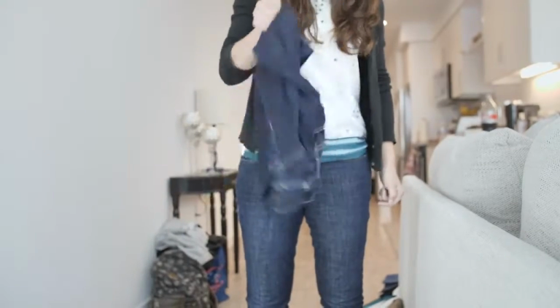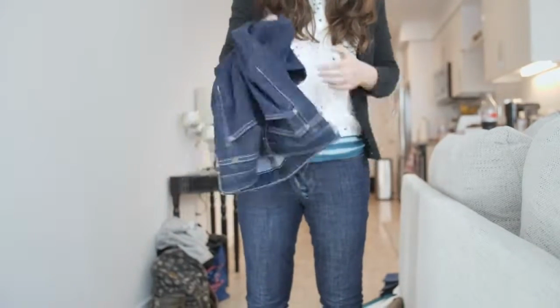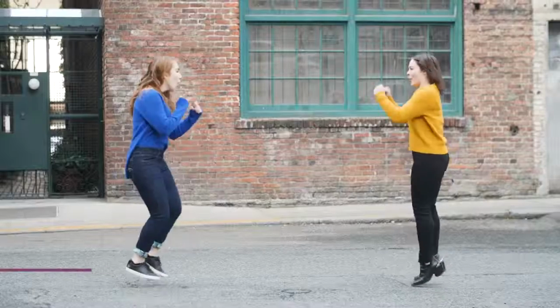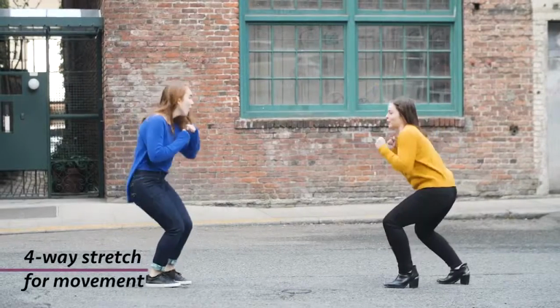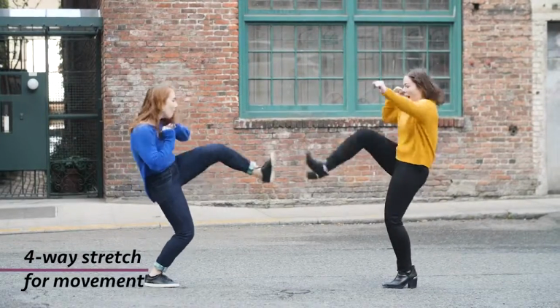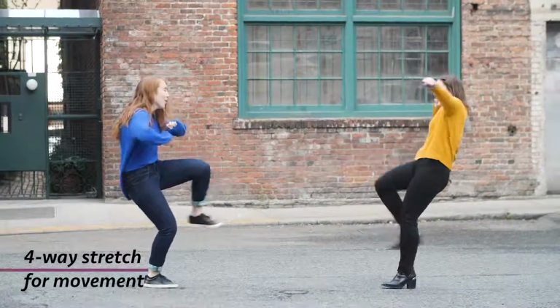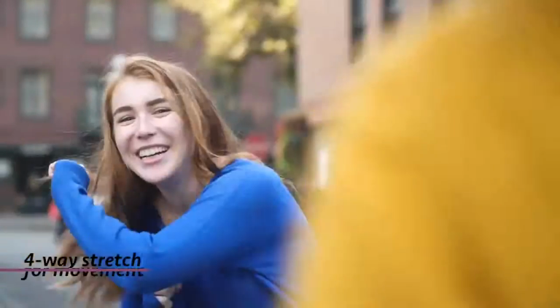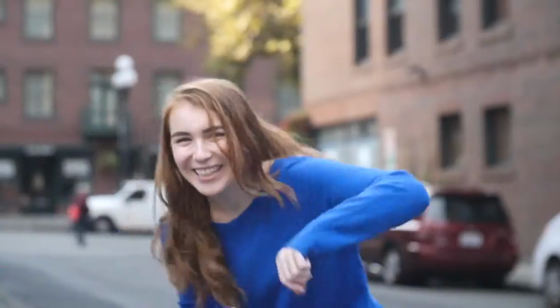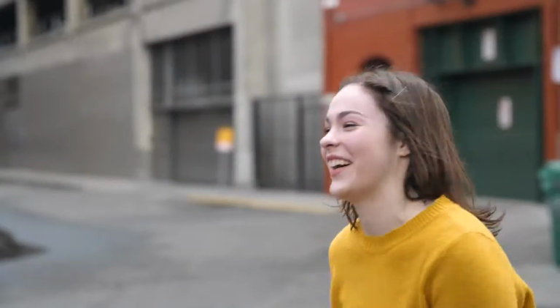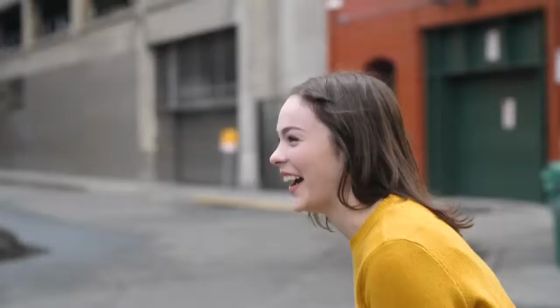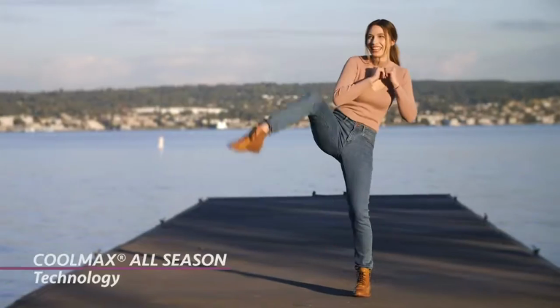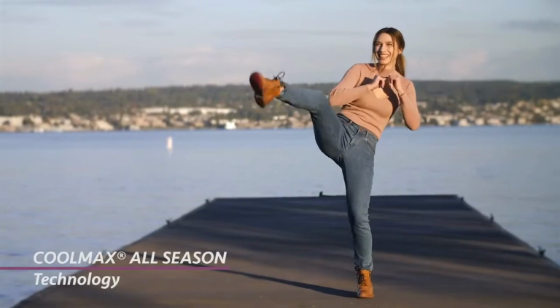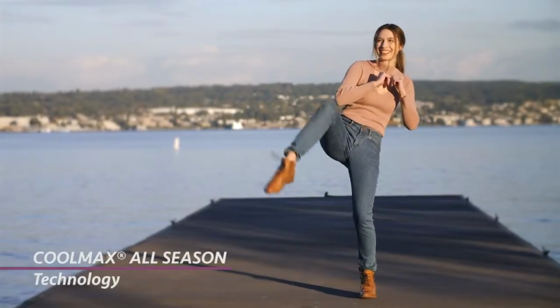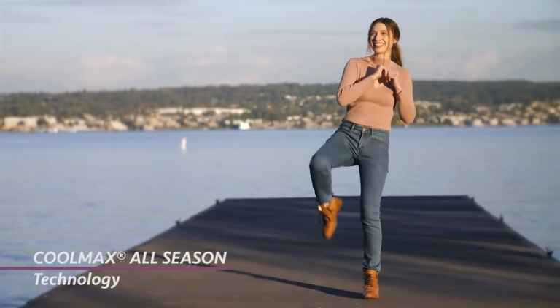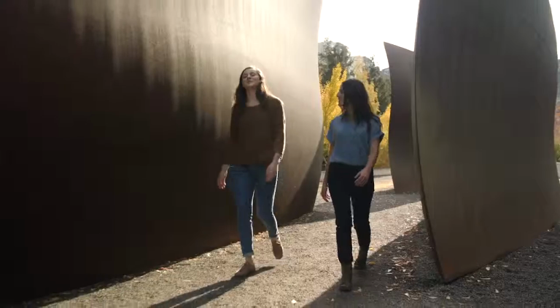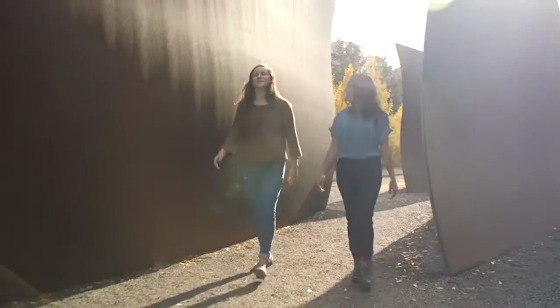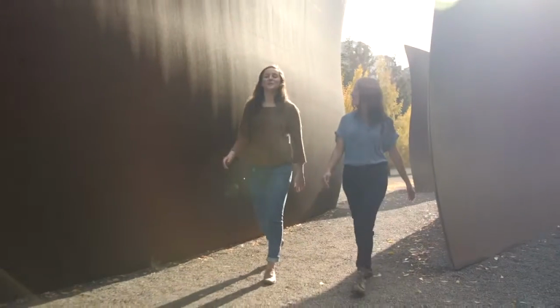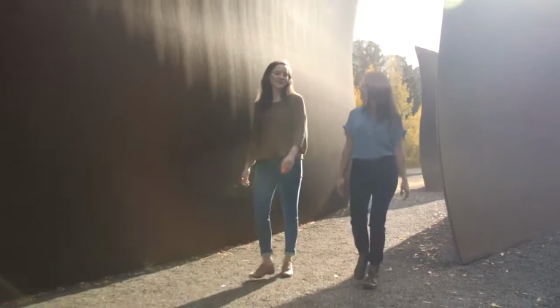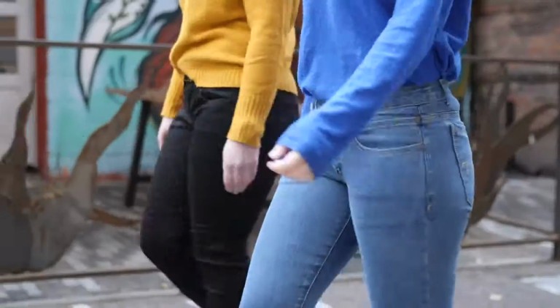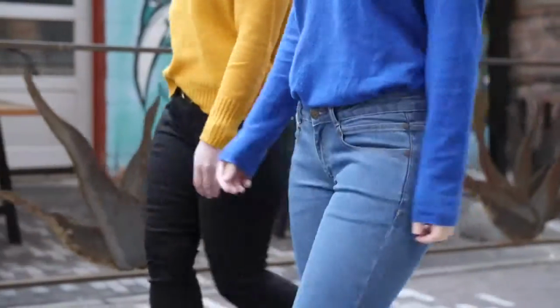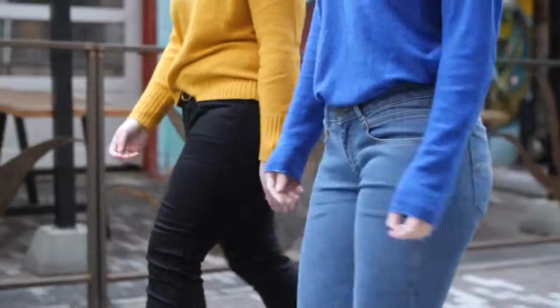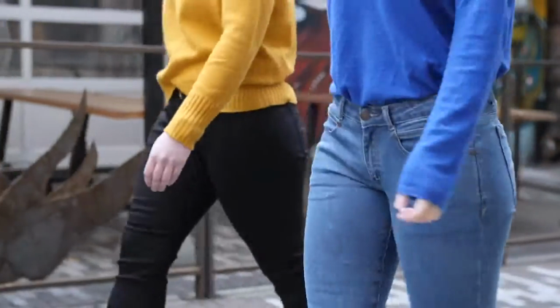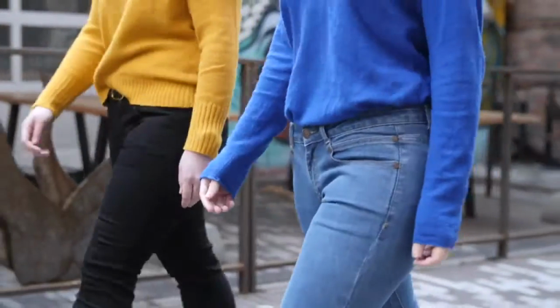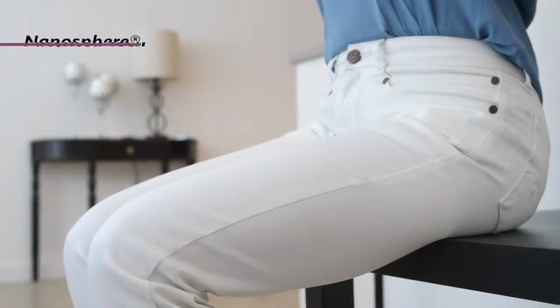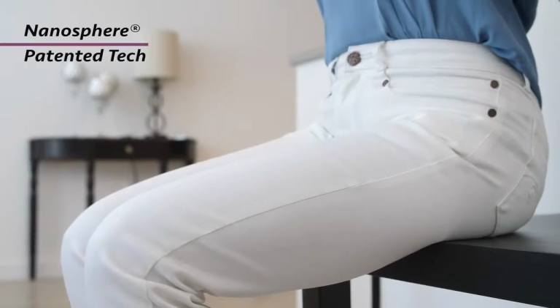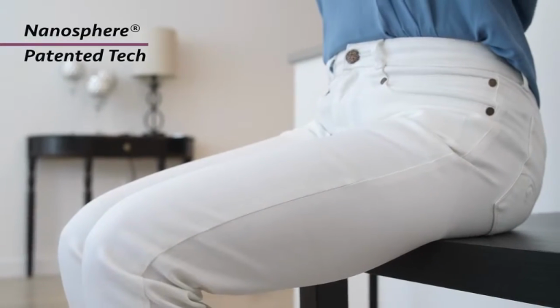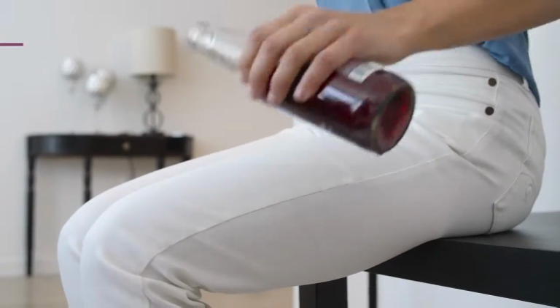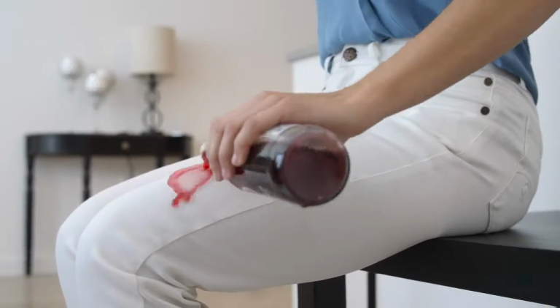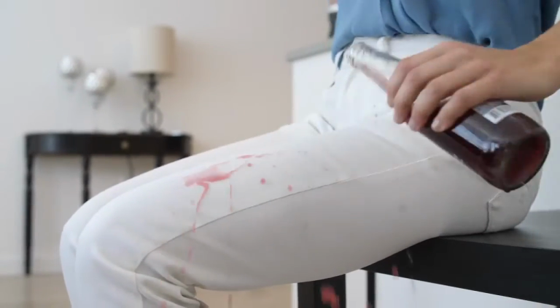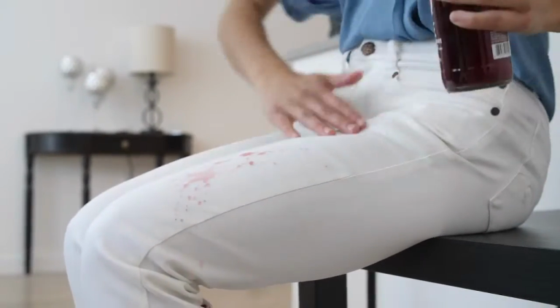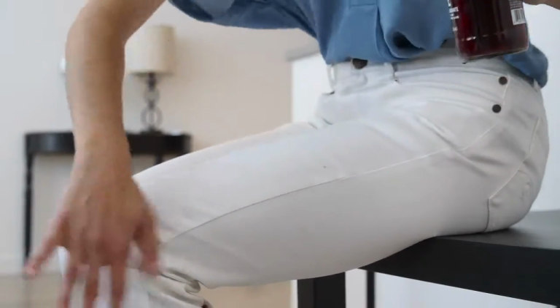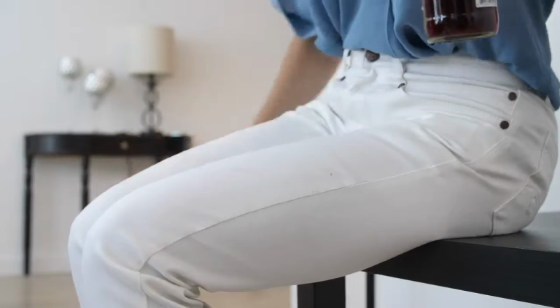Our jeans are made from a performance denim mix with four-way stretch for movement and temperature-regulating technology that helps keep you cool in the summer and warm in the winter. And our white jeans are stain-repellent, so spills just slide right off.